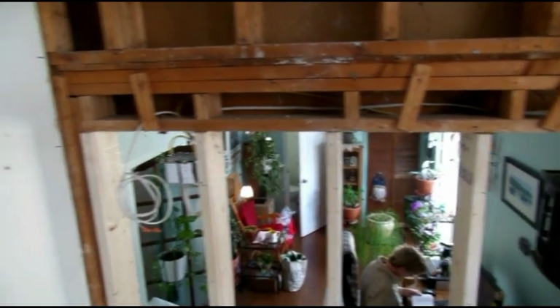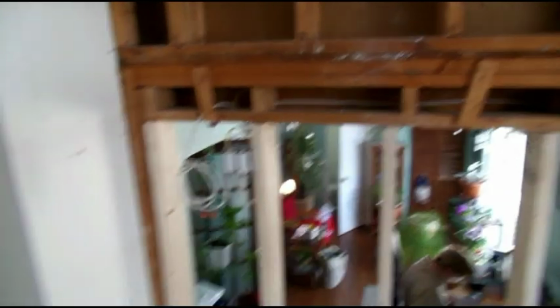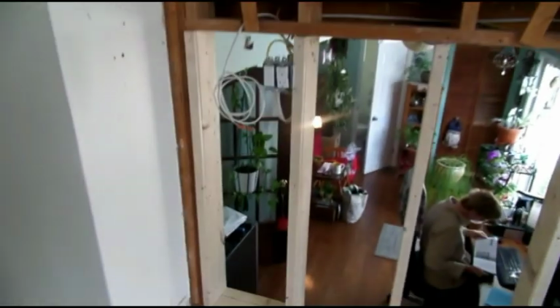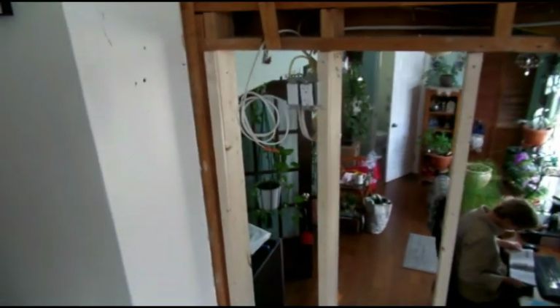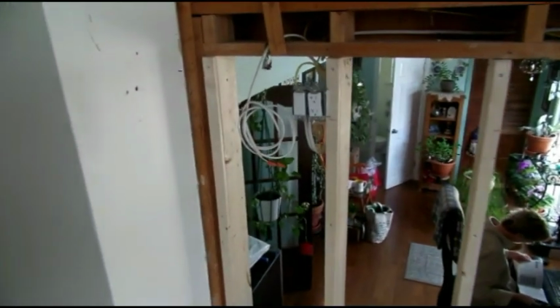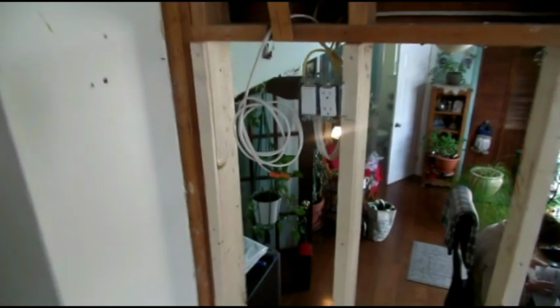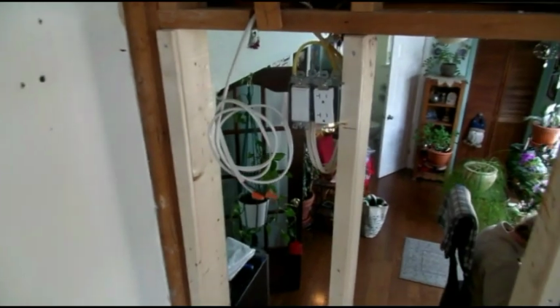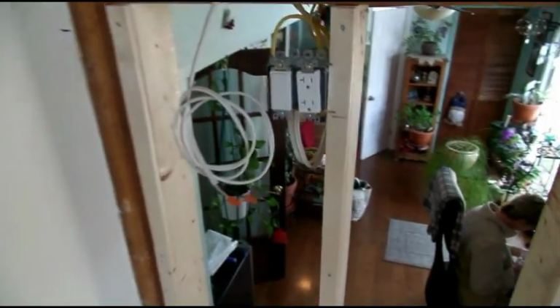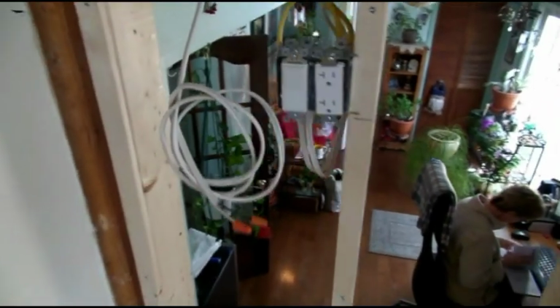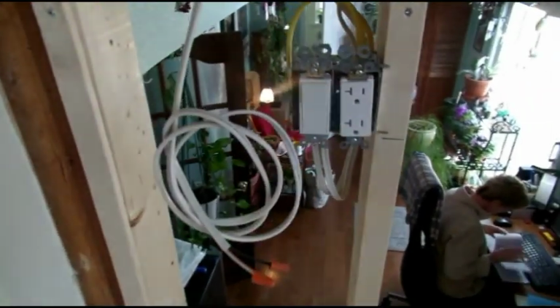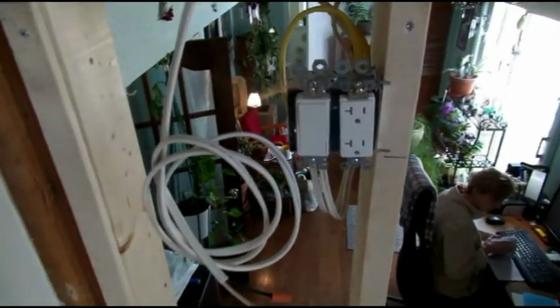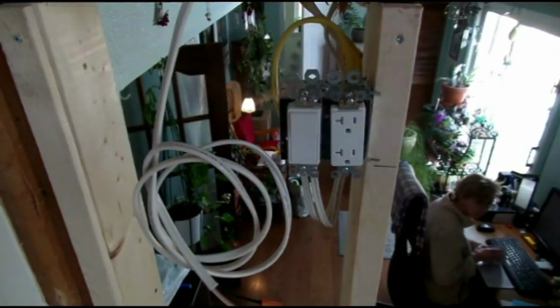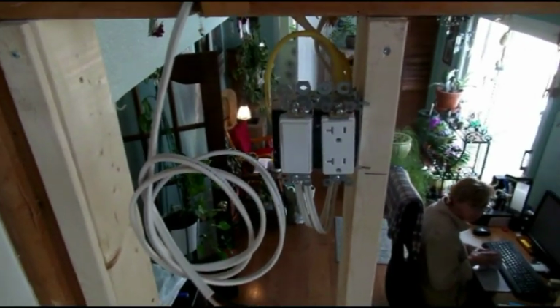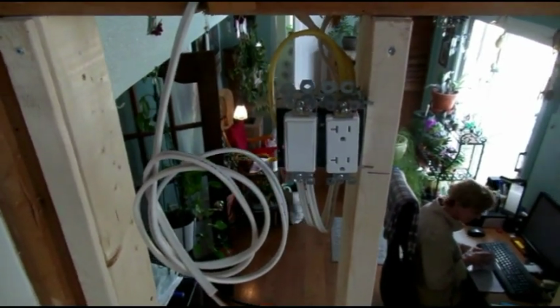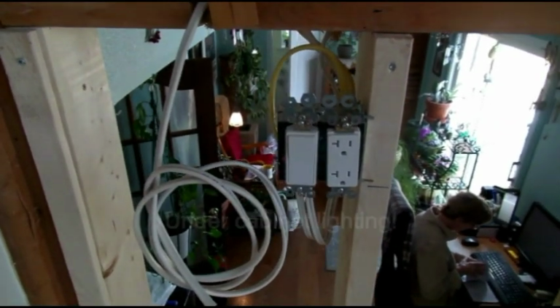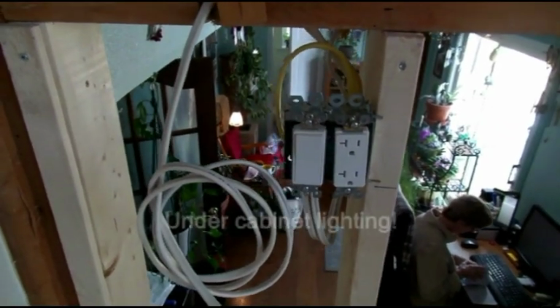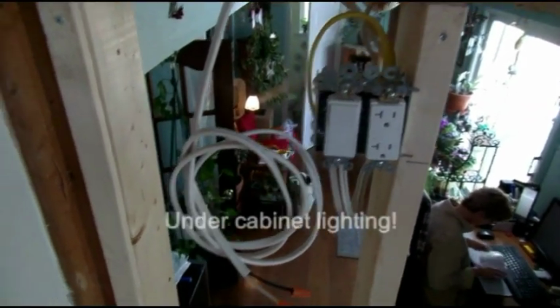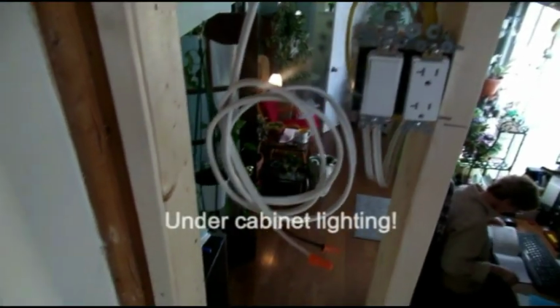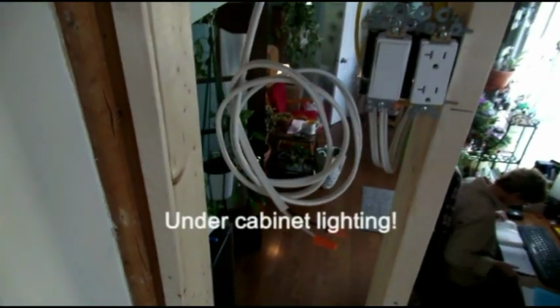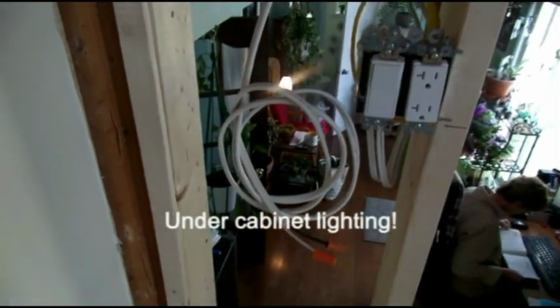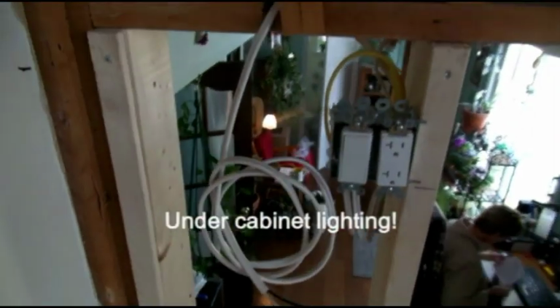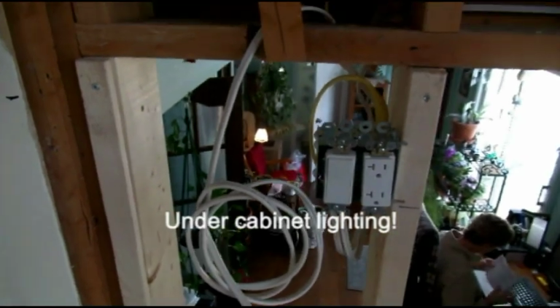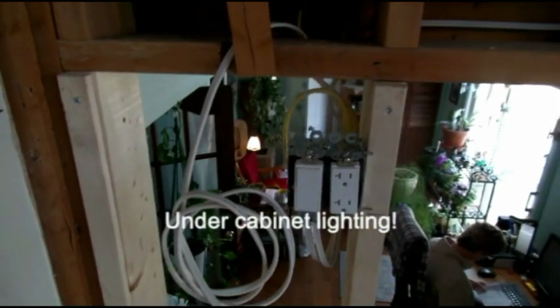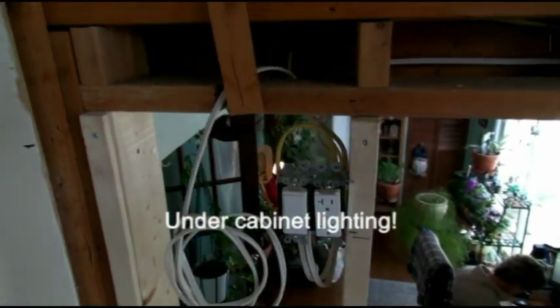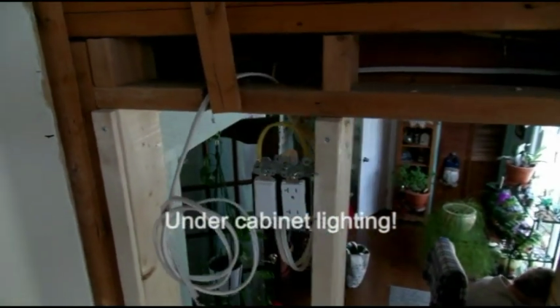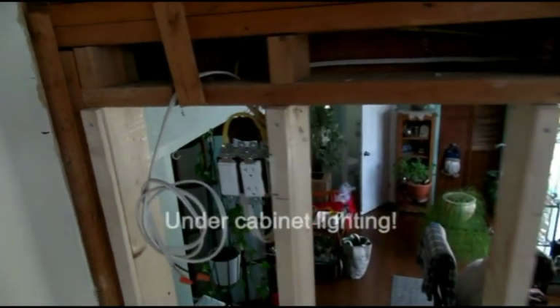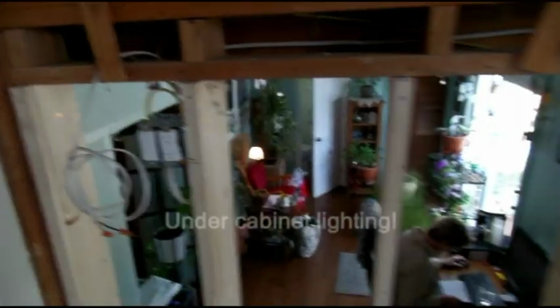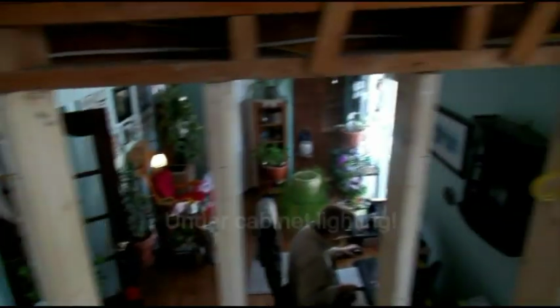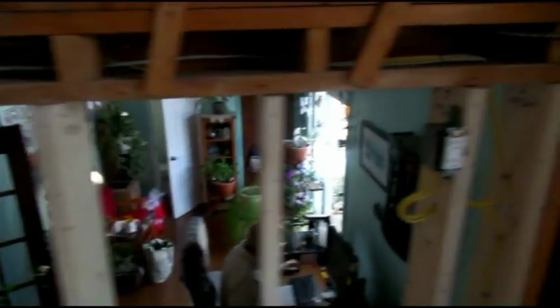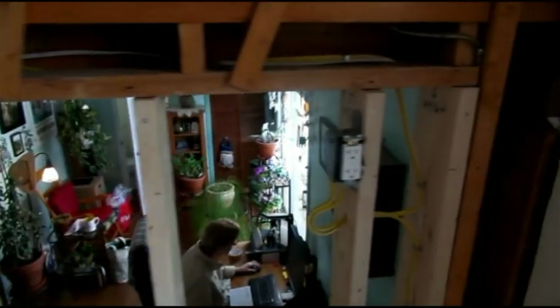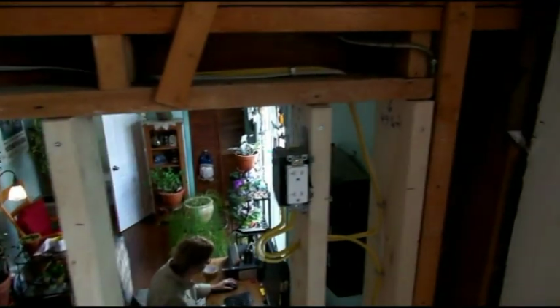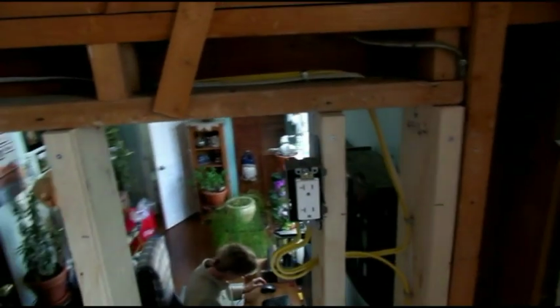Everything is roughed in now for the plugs and the switch for the under counter lighting, which will be installed after we get the drywall up. There's the other plug.